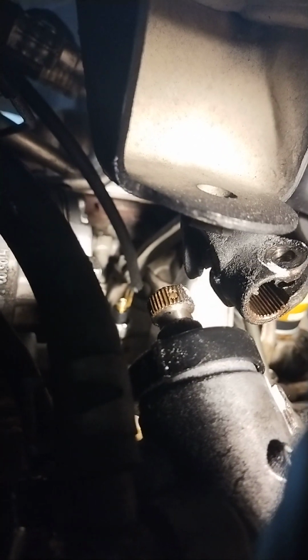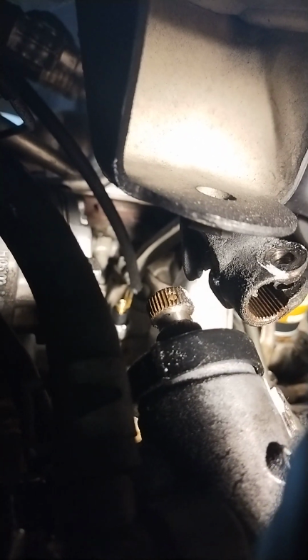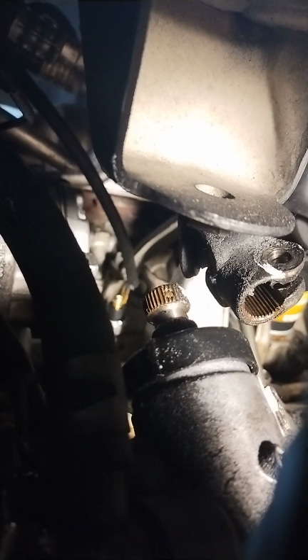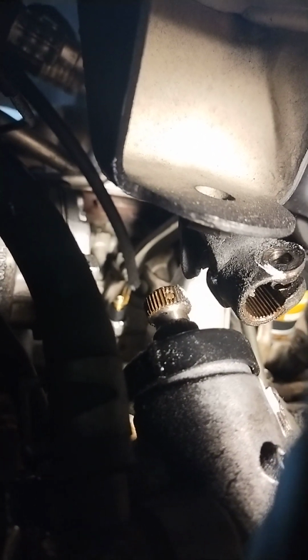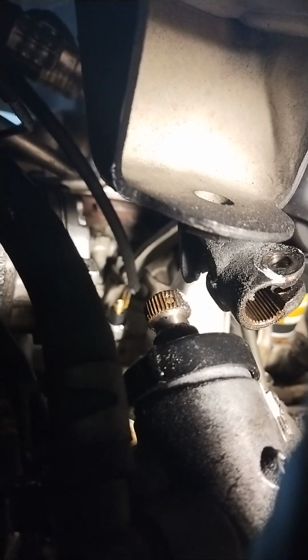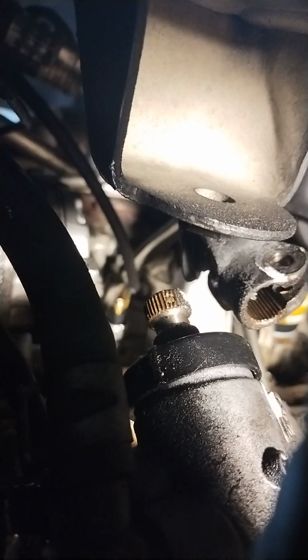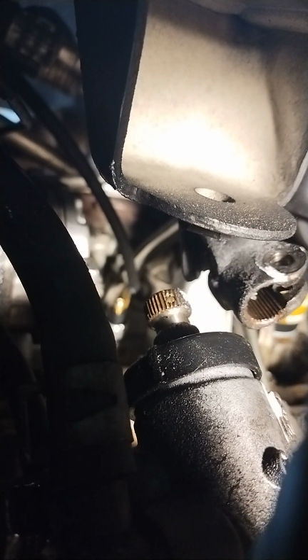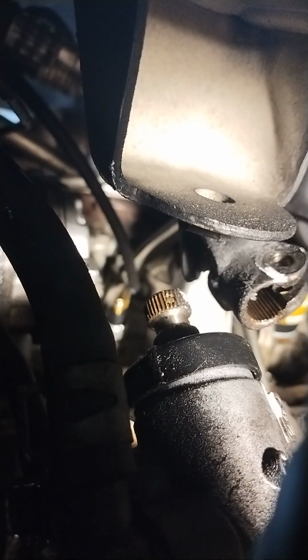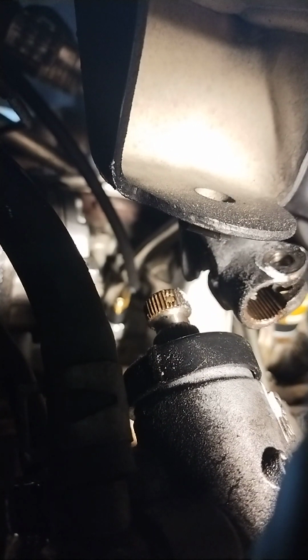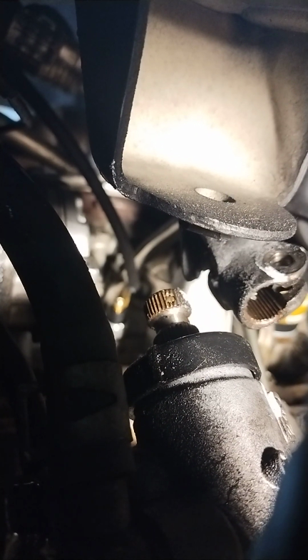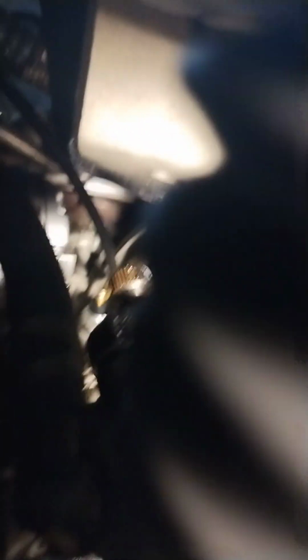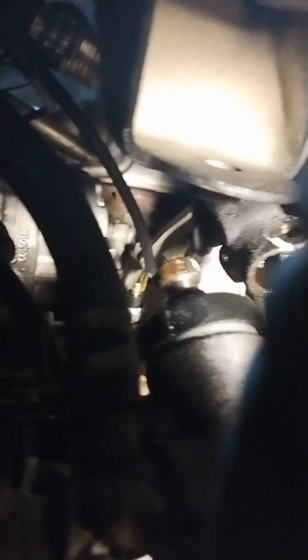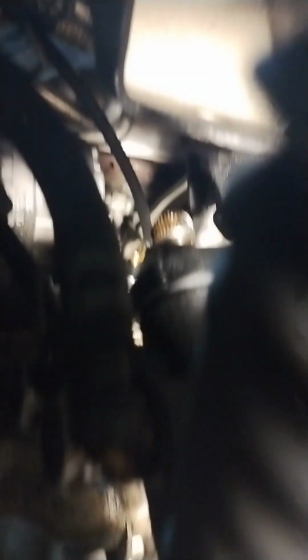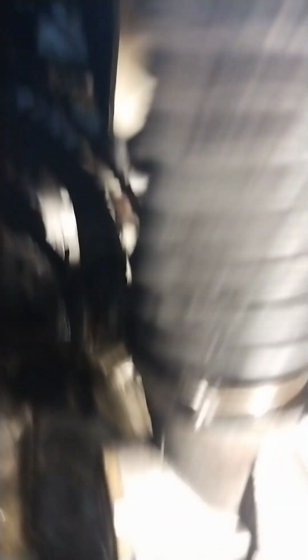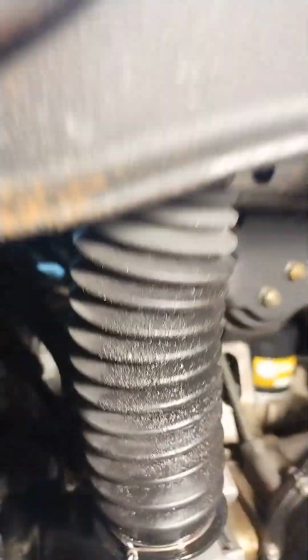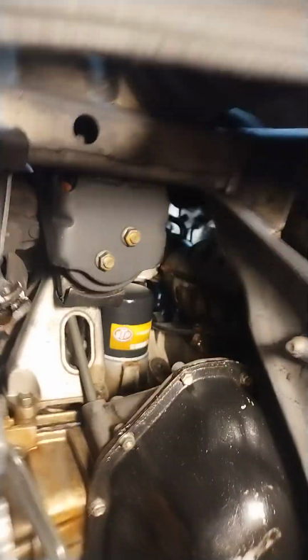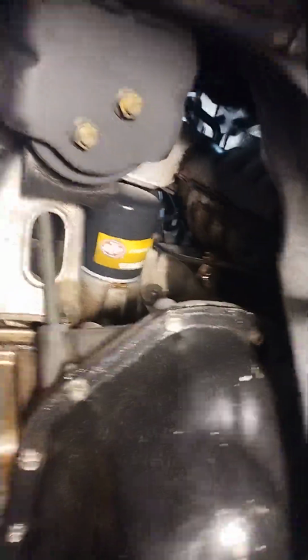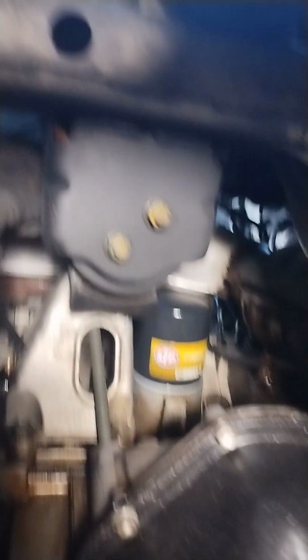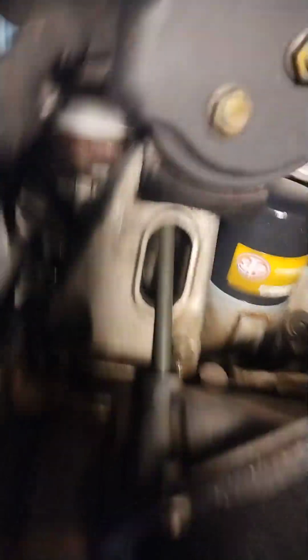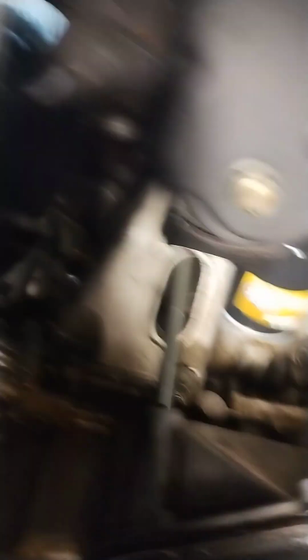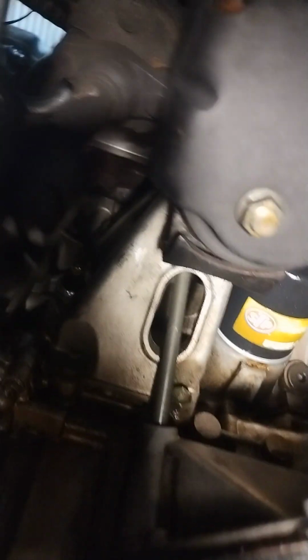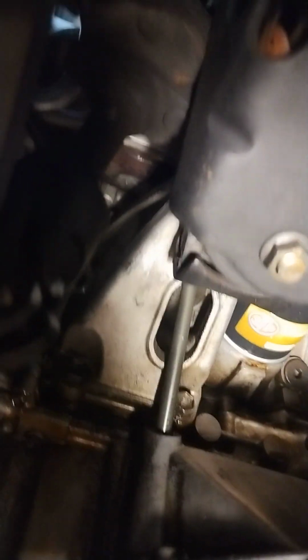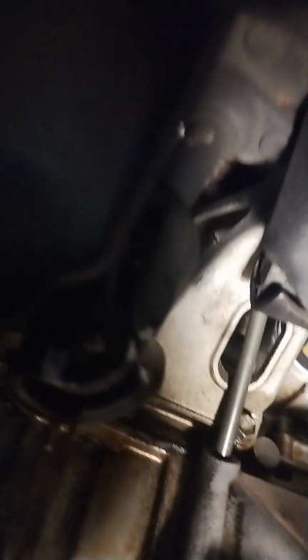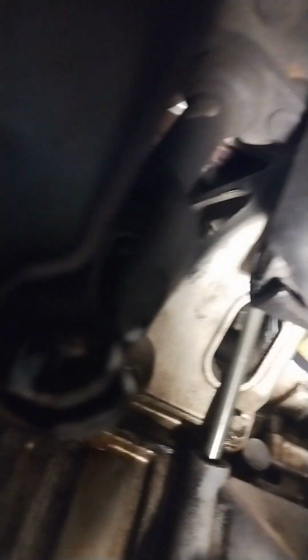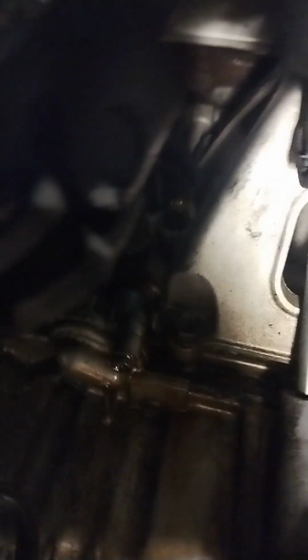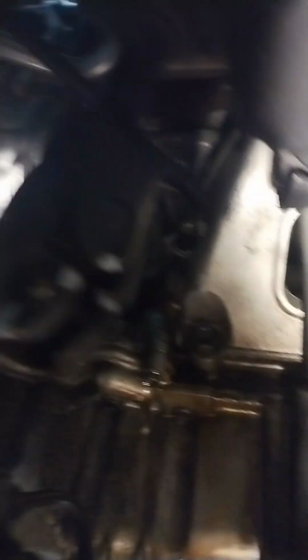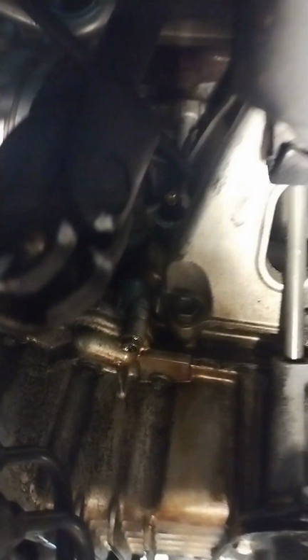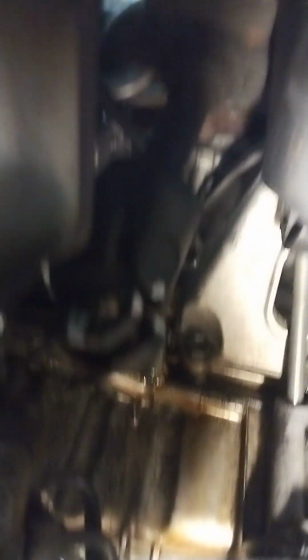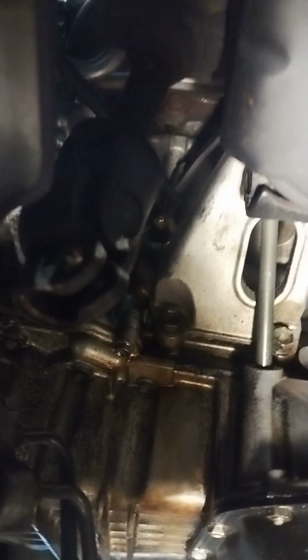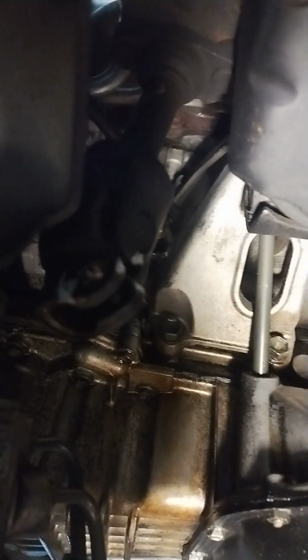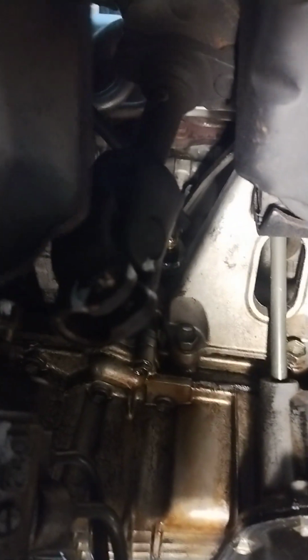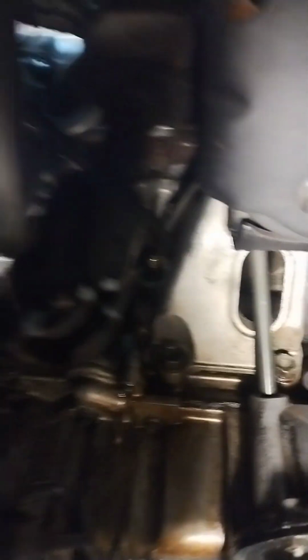You better know where that mark is when you take this thing apart, or you're going to spend all day putting it back together. You can see I also have another mark right there — I have to move it so you can see it.